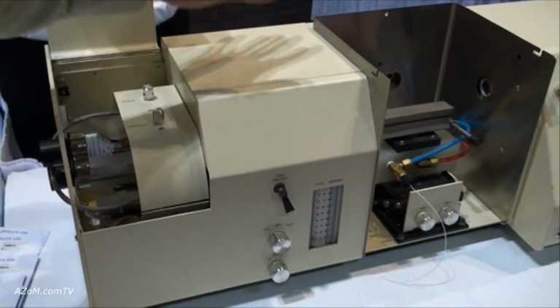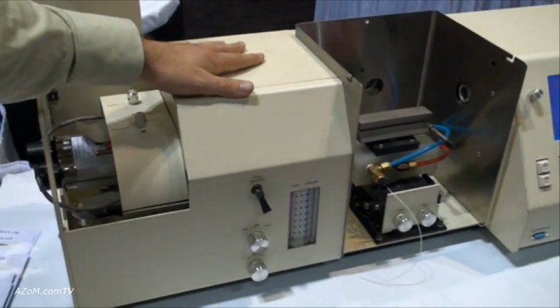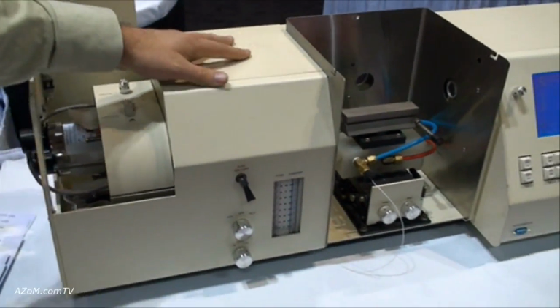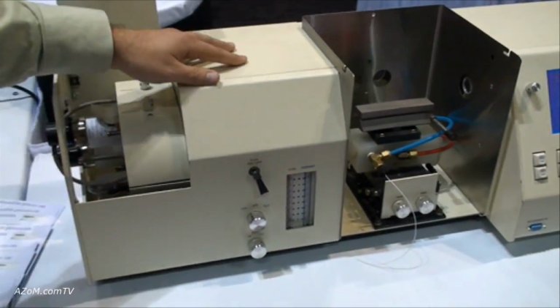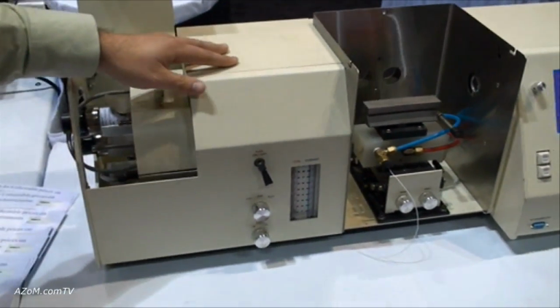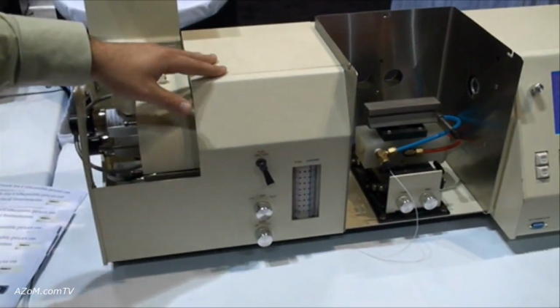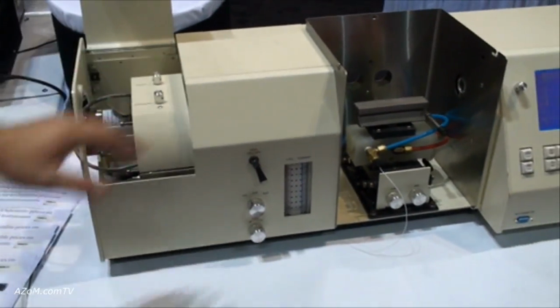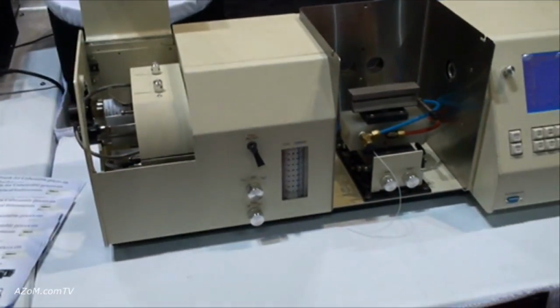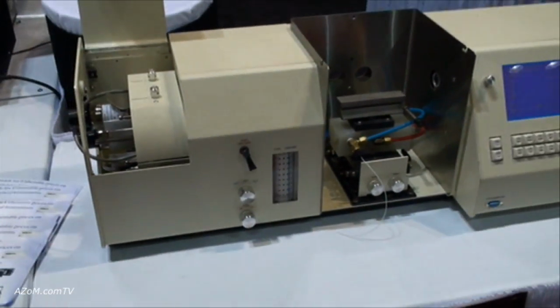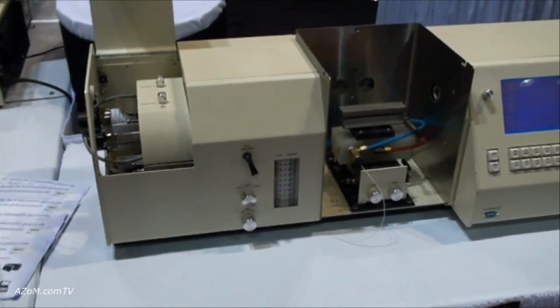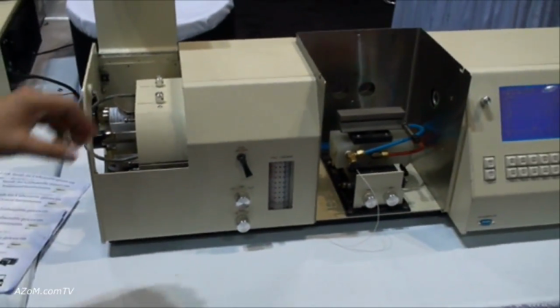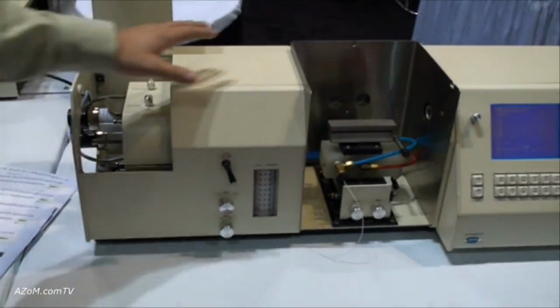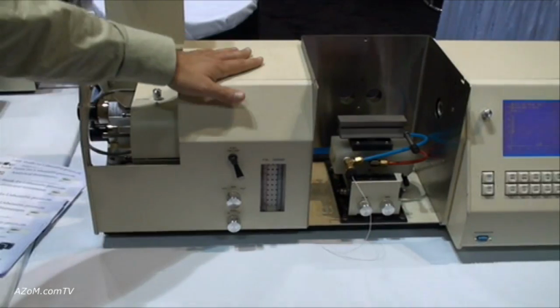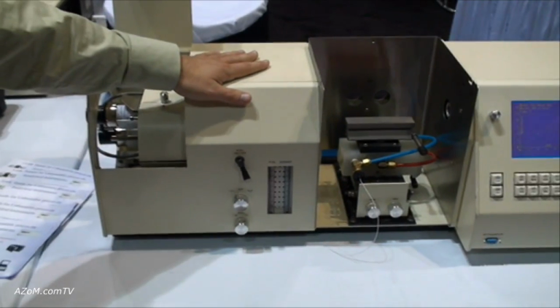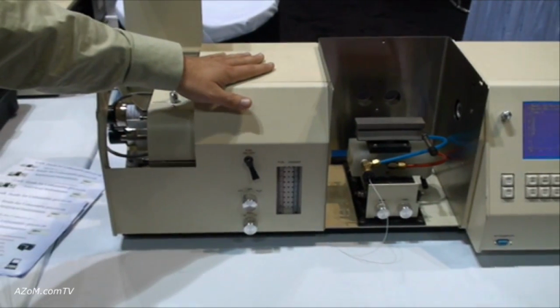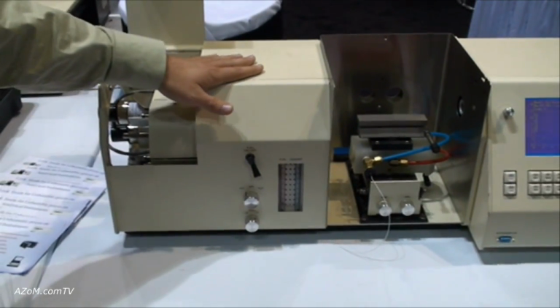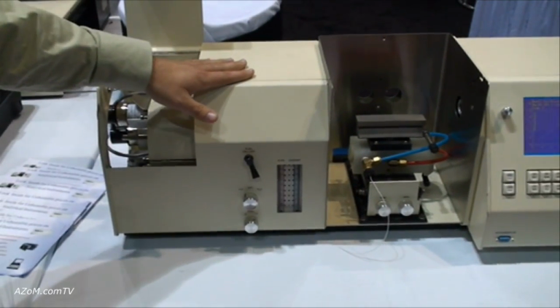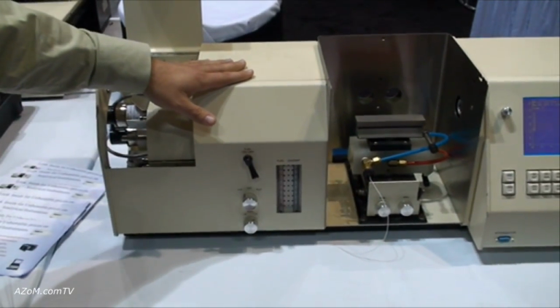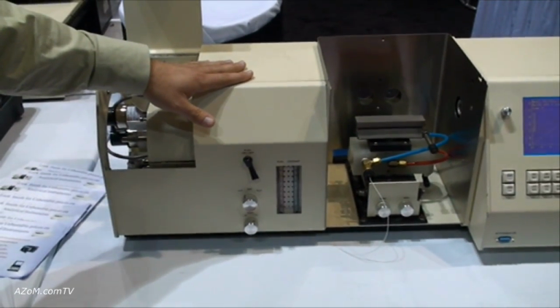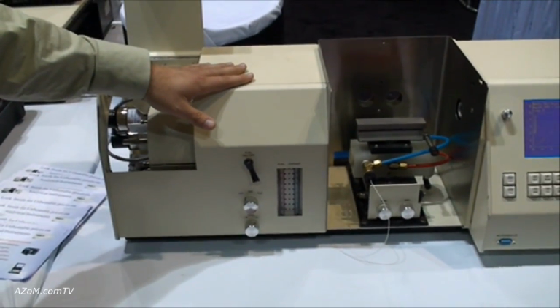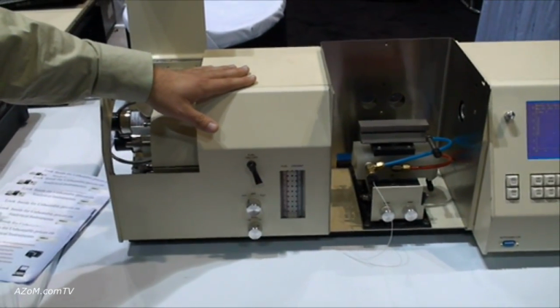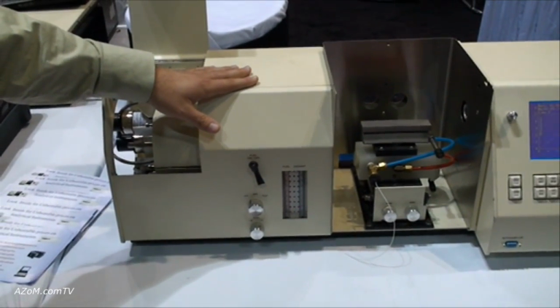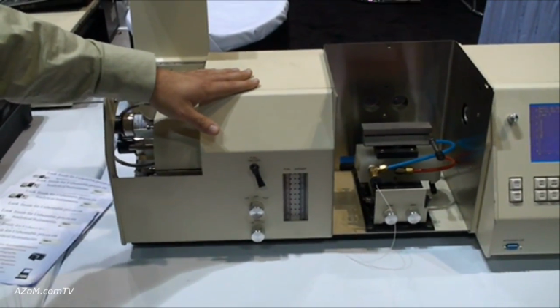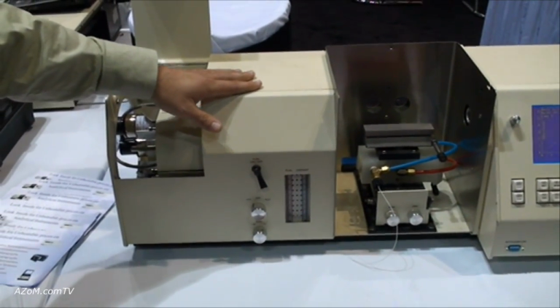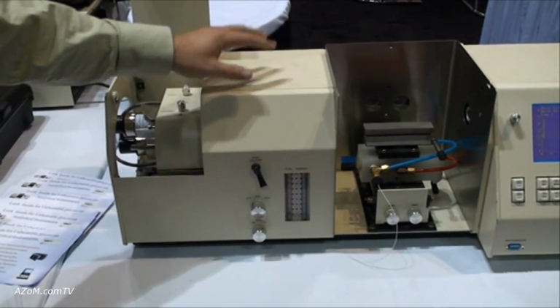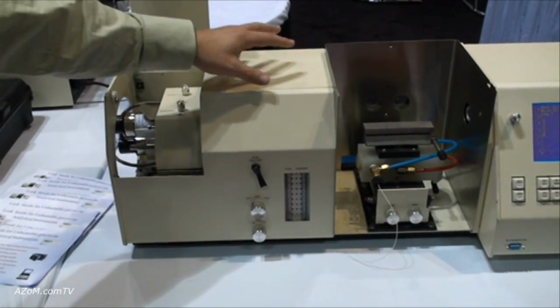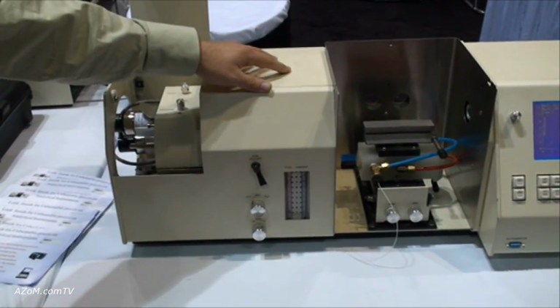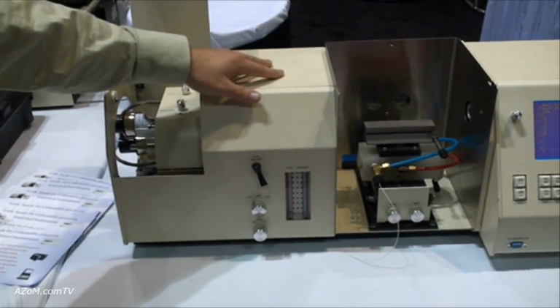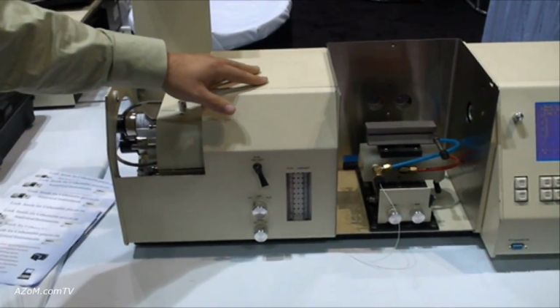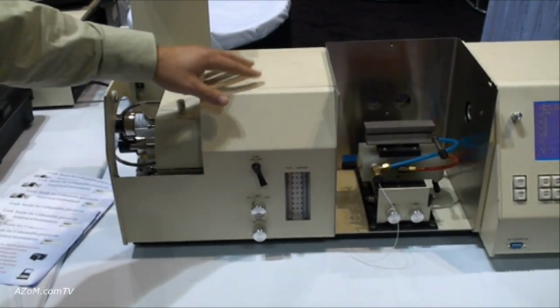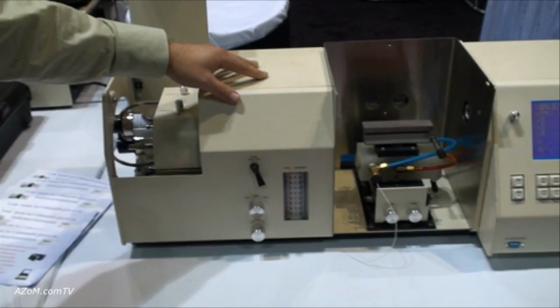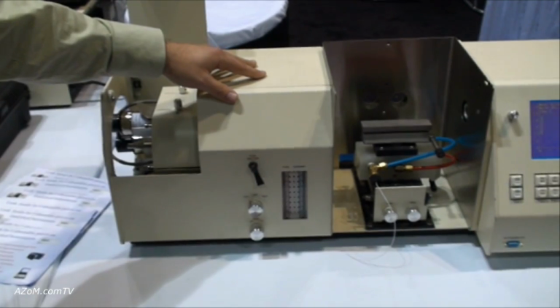This particular model has deuterium background correction, so samples with organics in the matrix can still be analyzed.